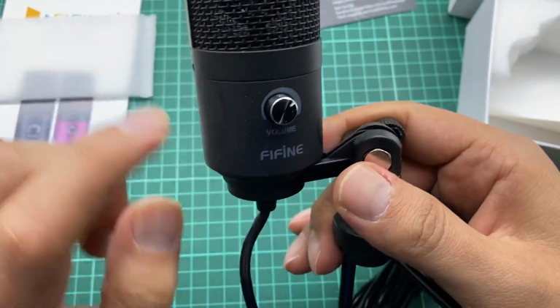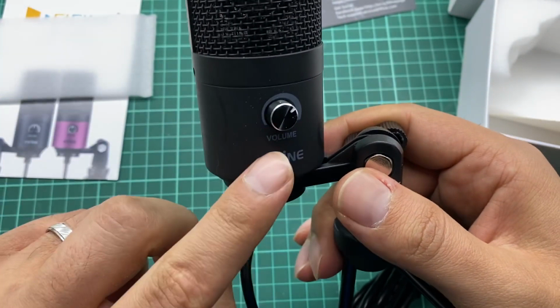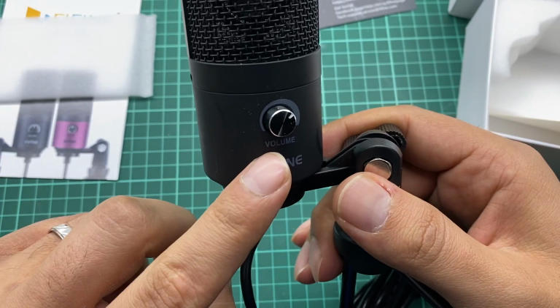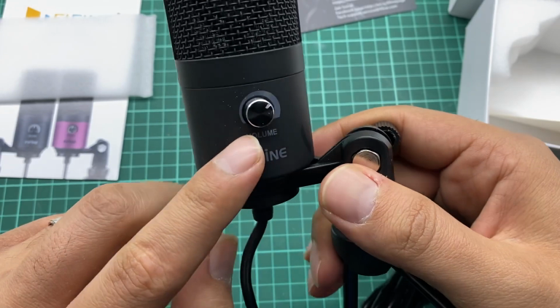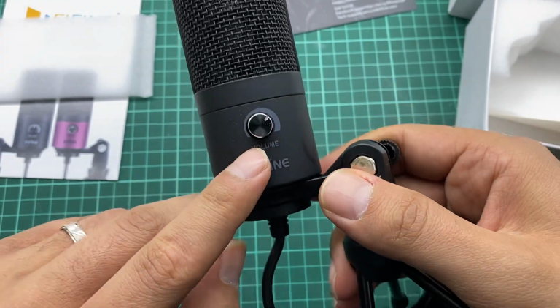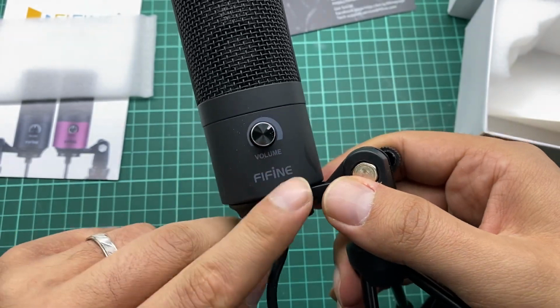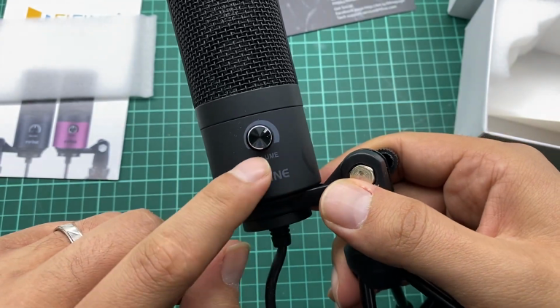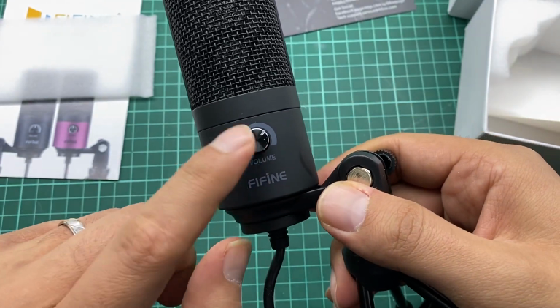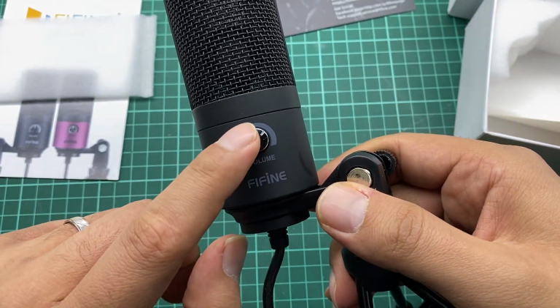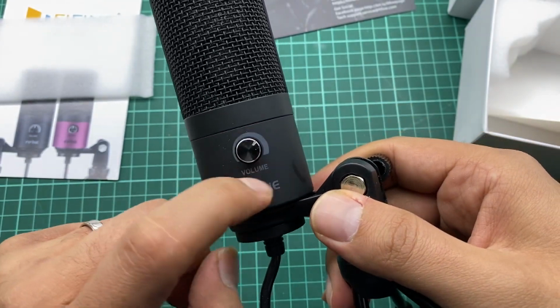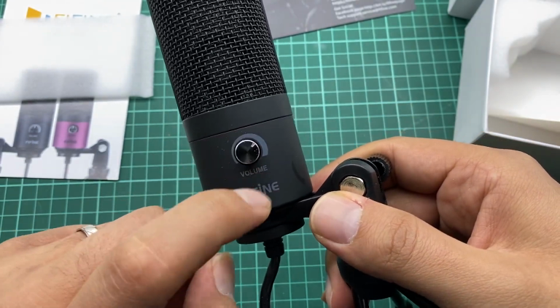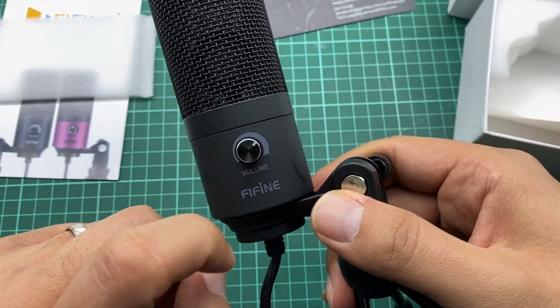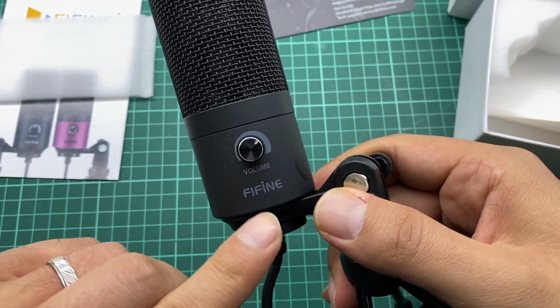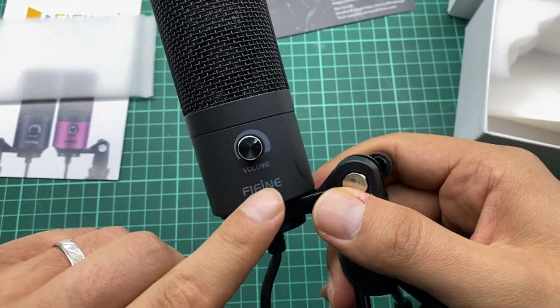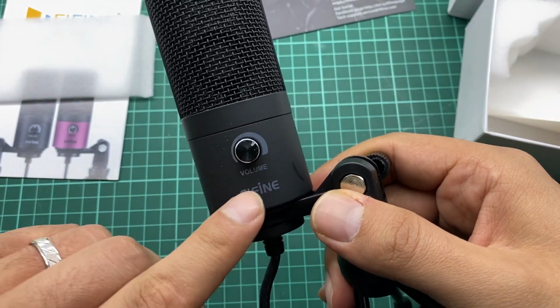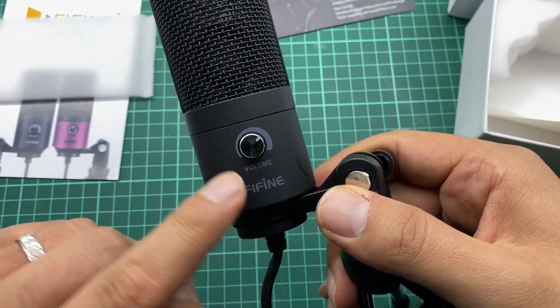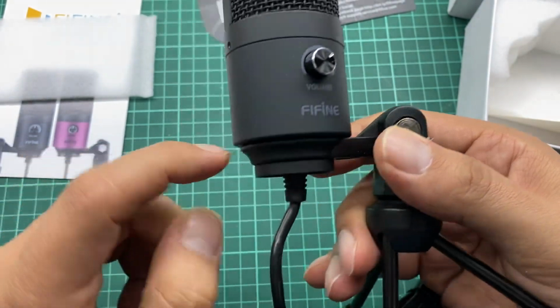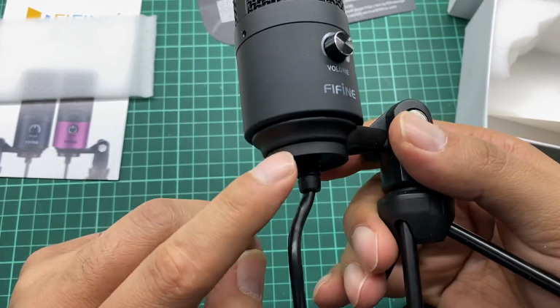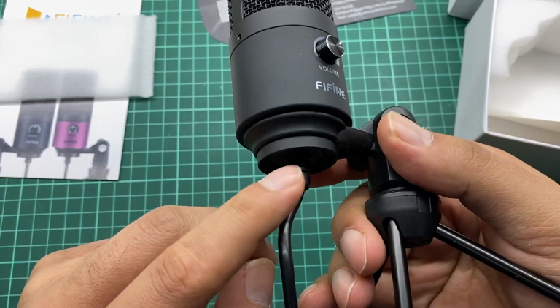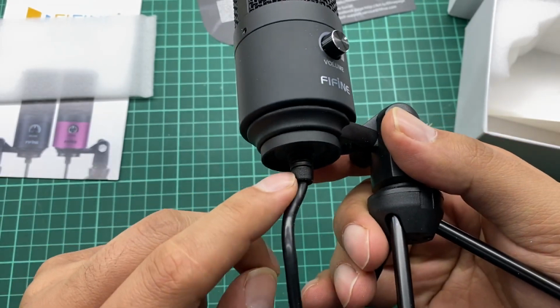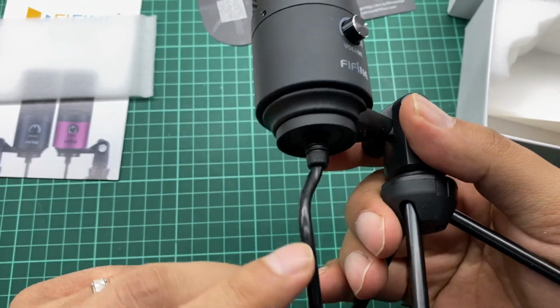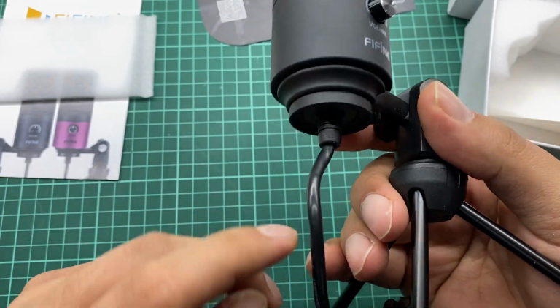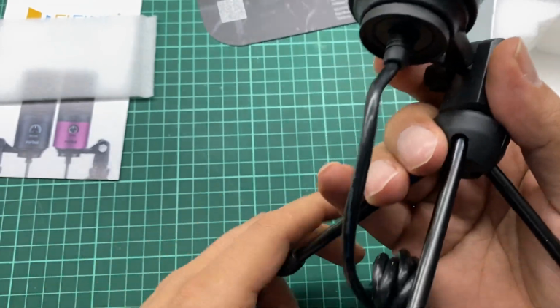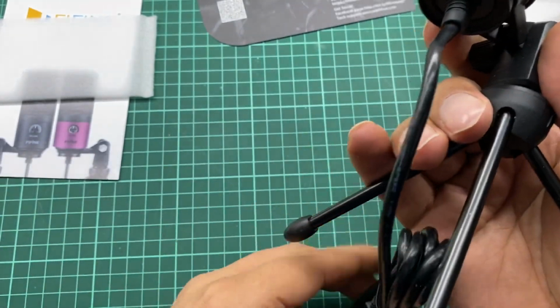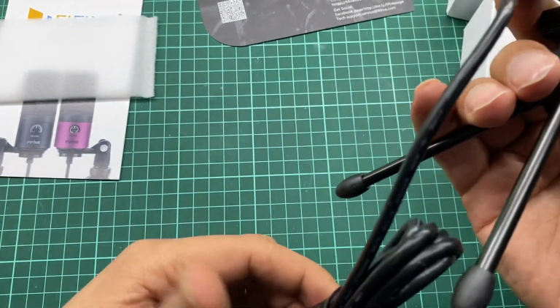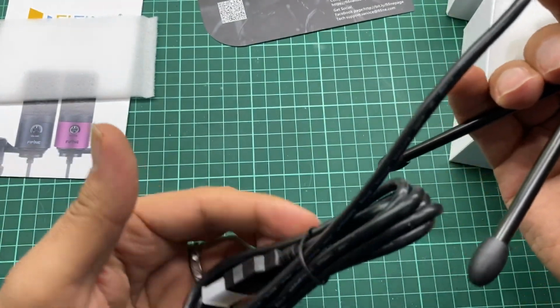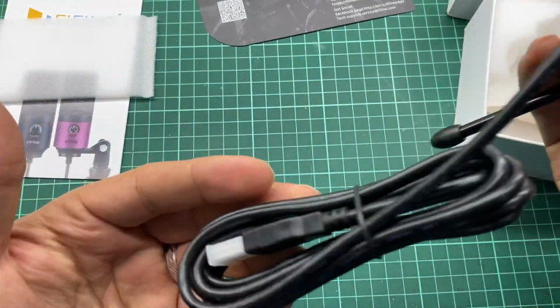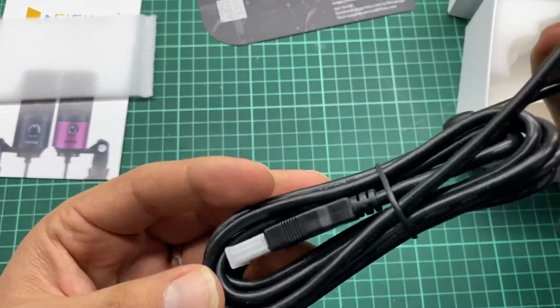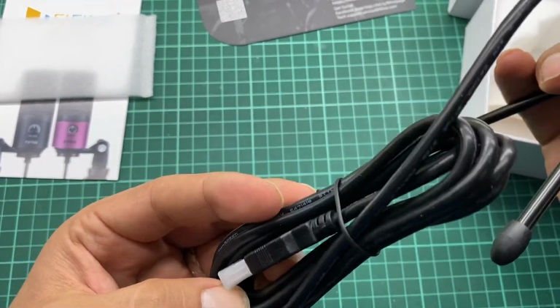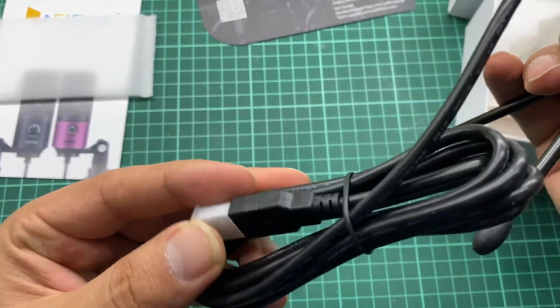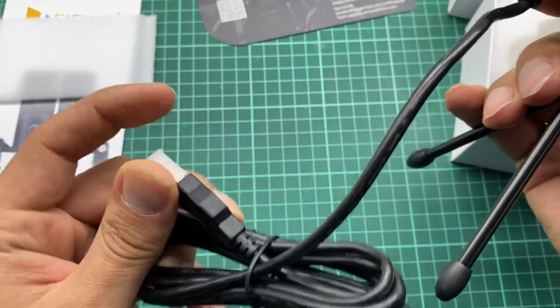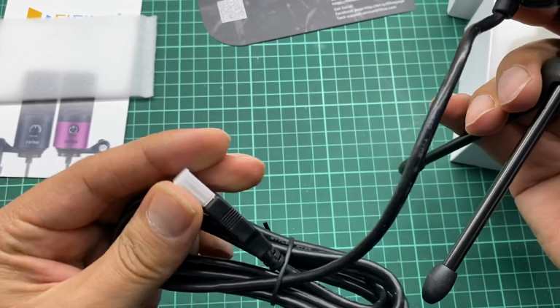And this is the volume leveling knob or button. This is the logo, and here we have the wire — it's a very long wire with a USB connector.